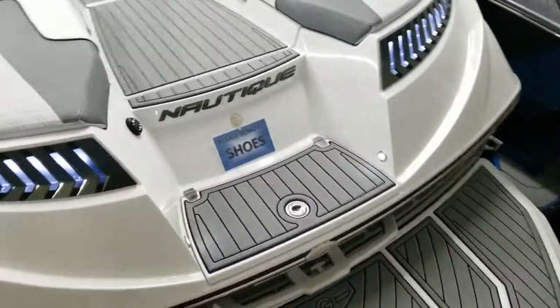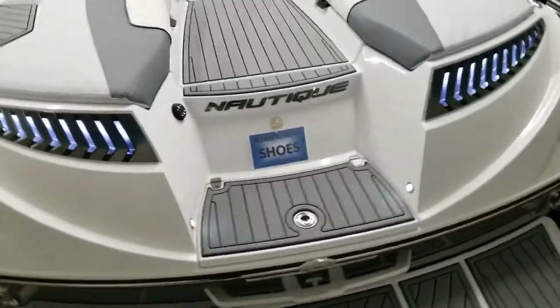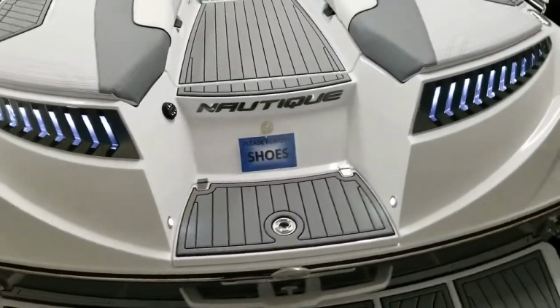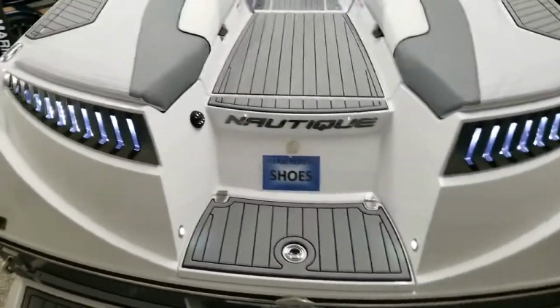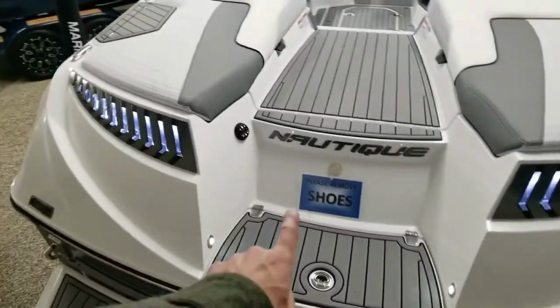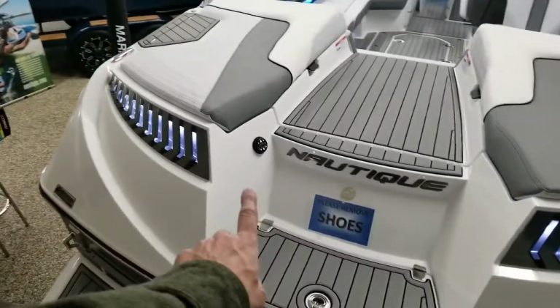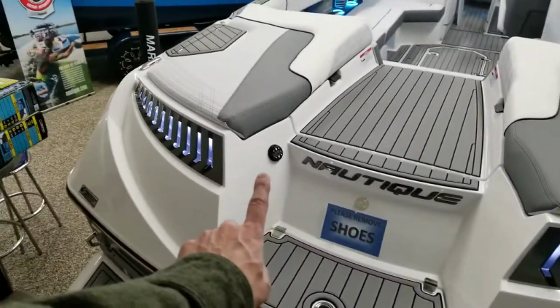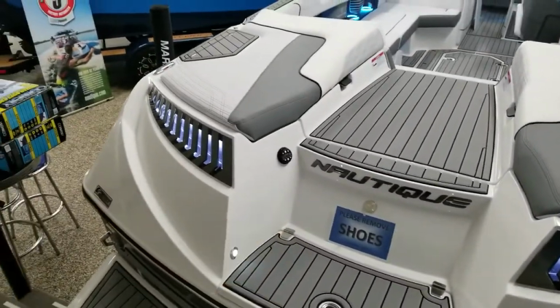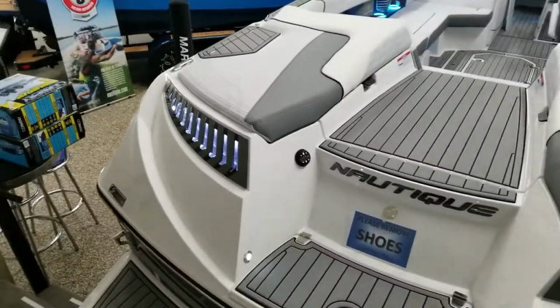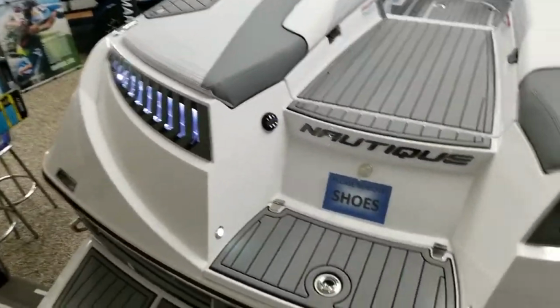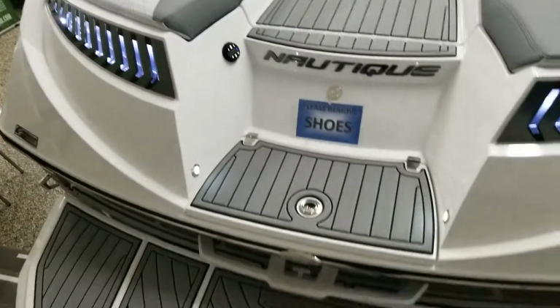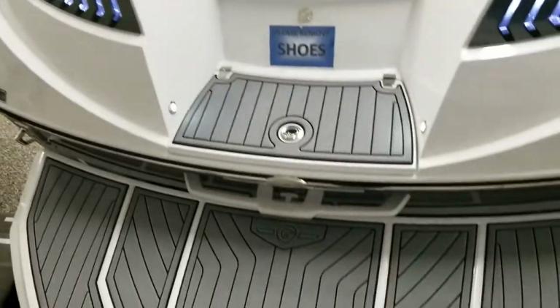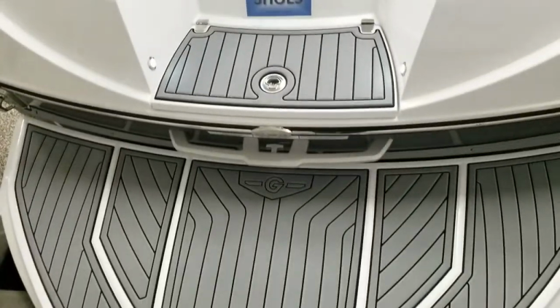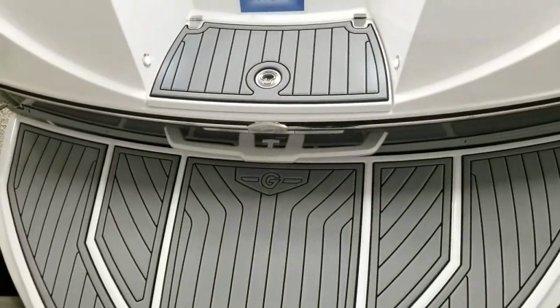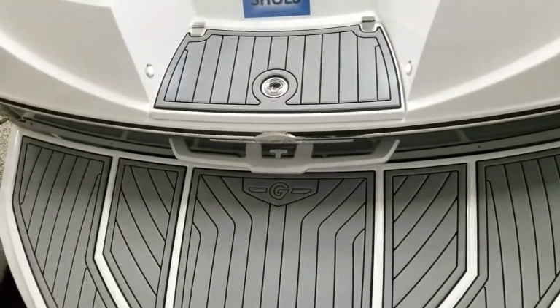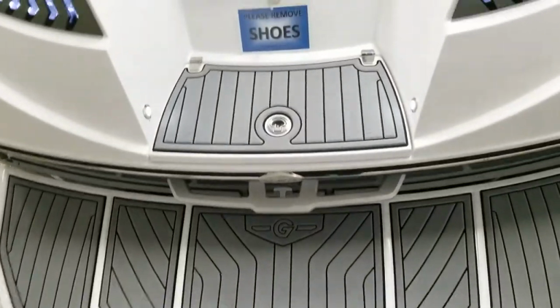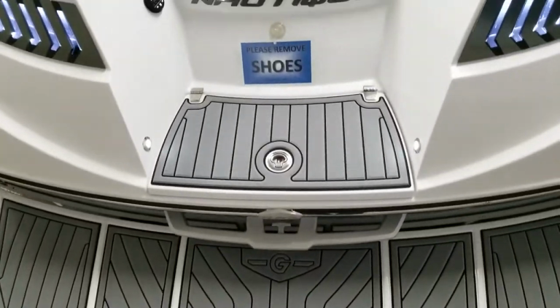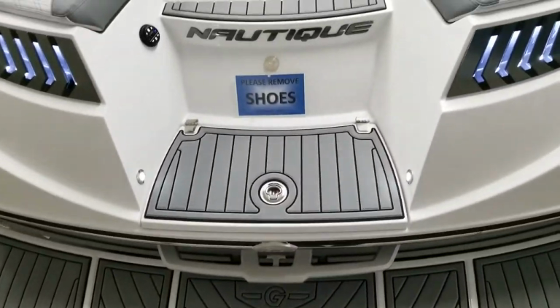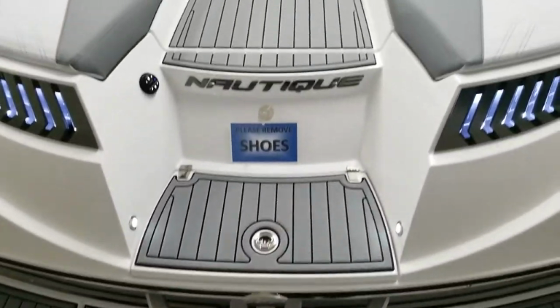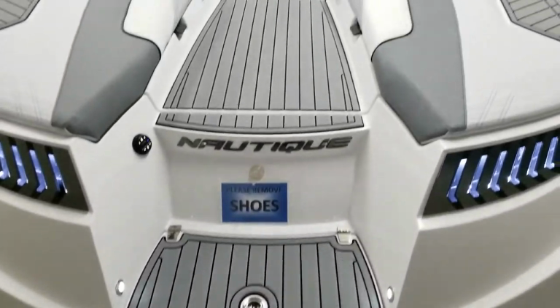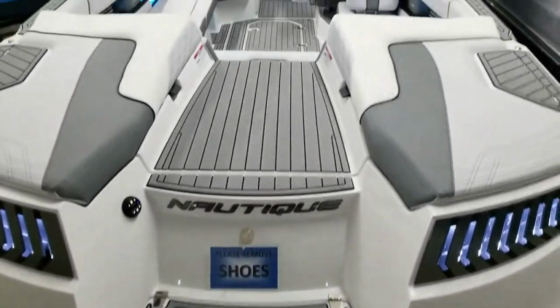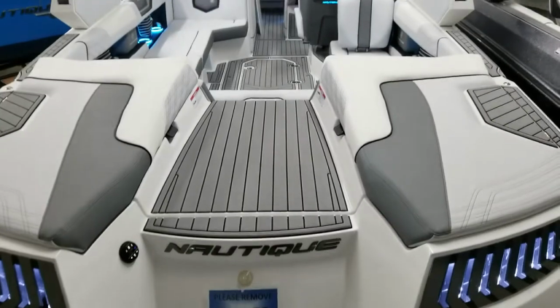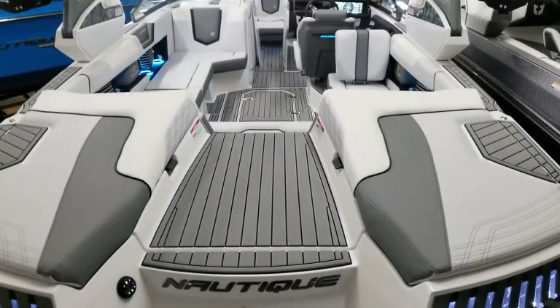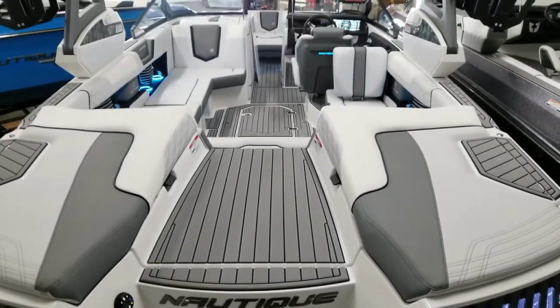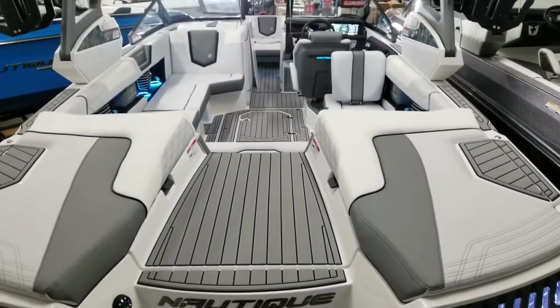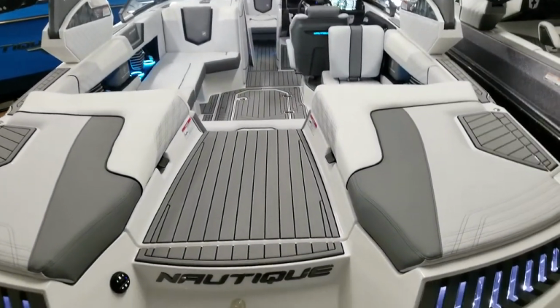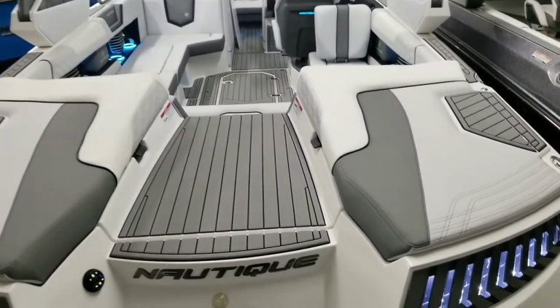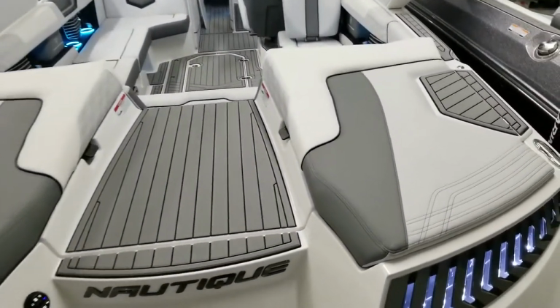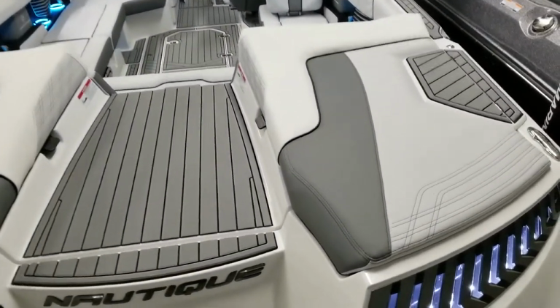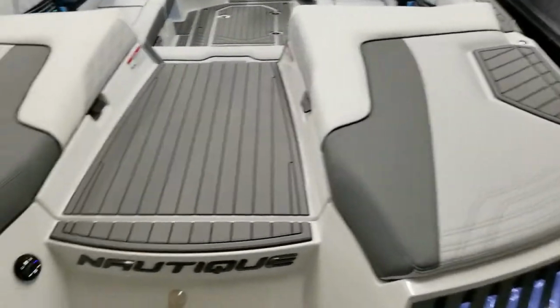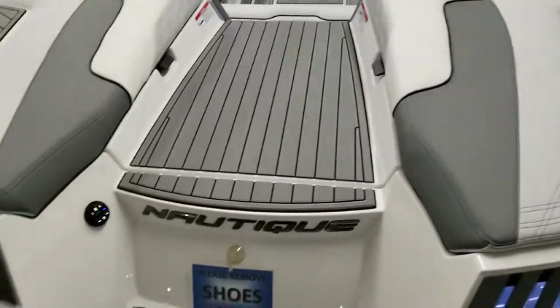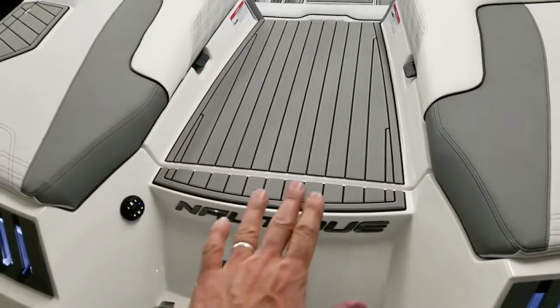There's a transom stereo remote you can see right there. More gray sea deck here on the swim platform and all the way through the interior, covering all surfaces that you would step on, including this beautiful walkthrough.